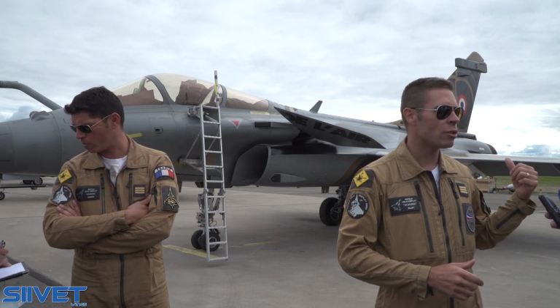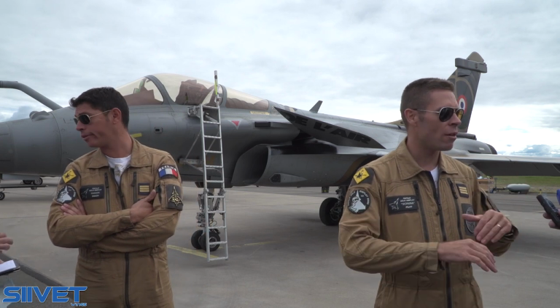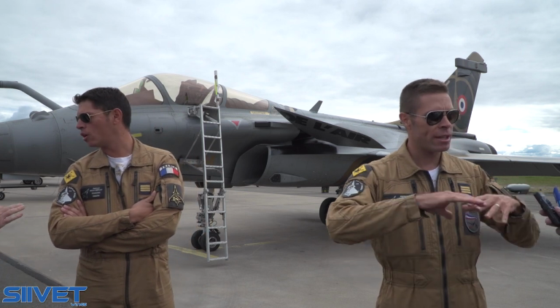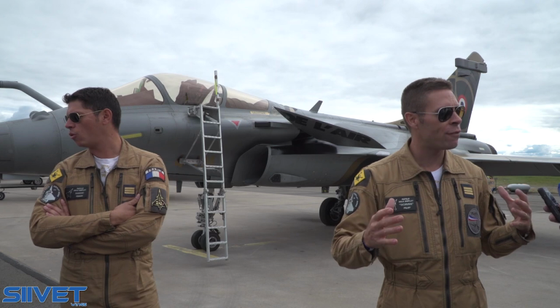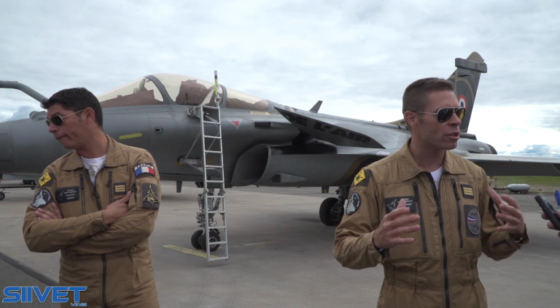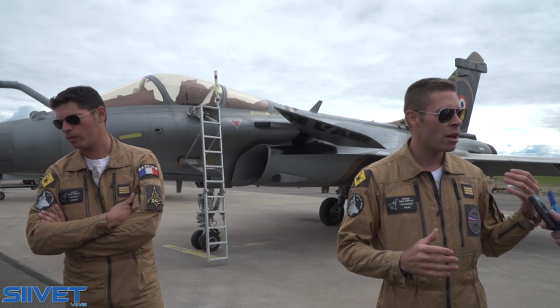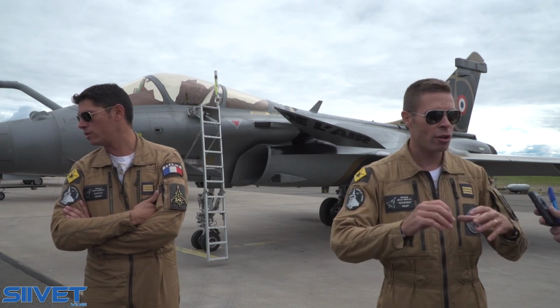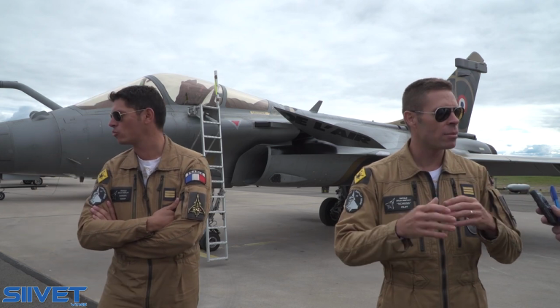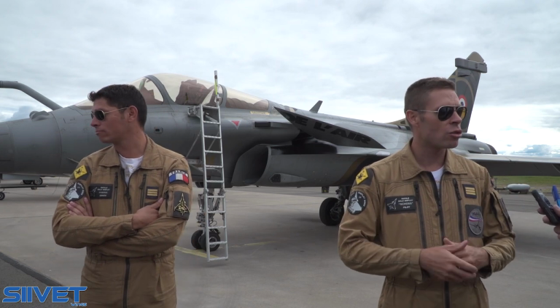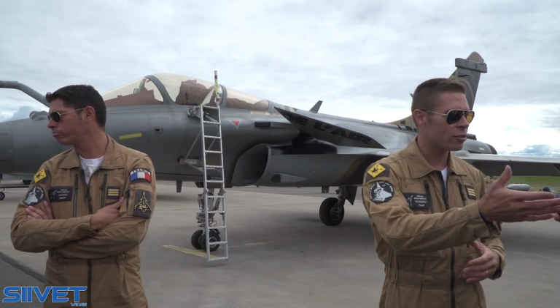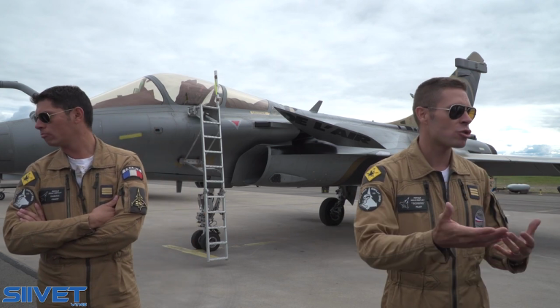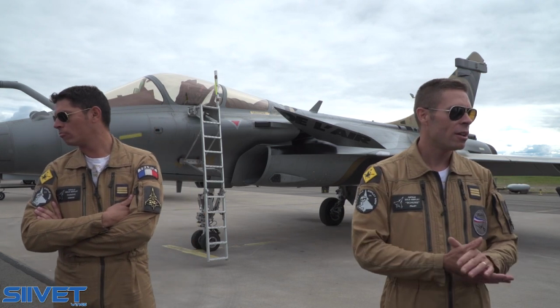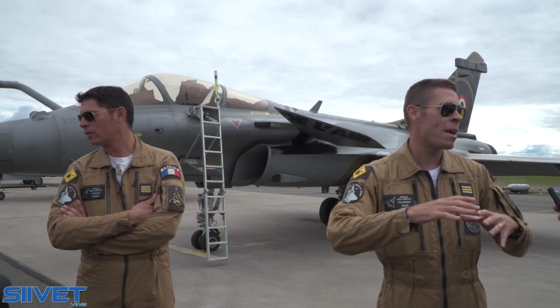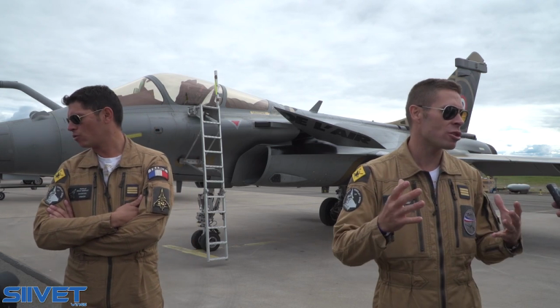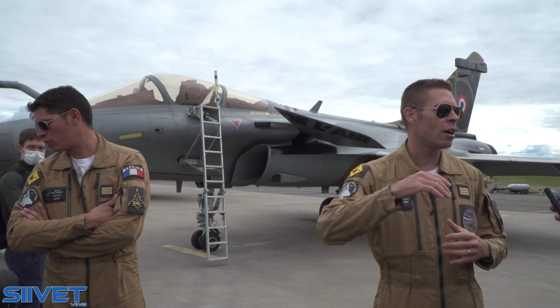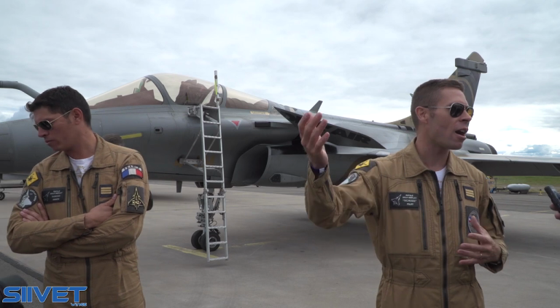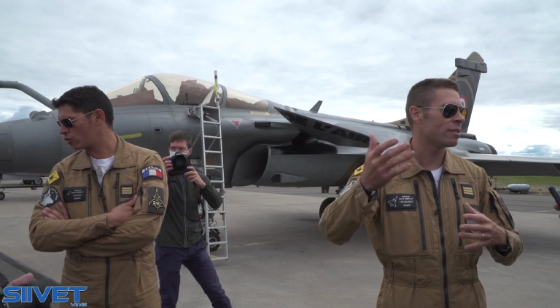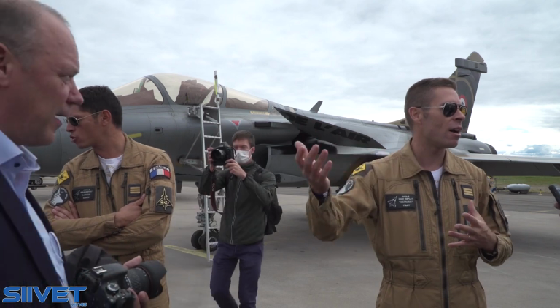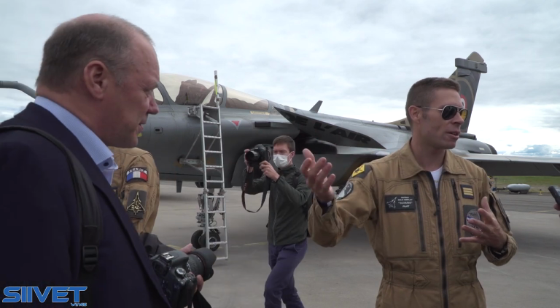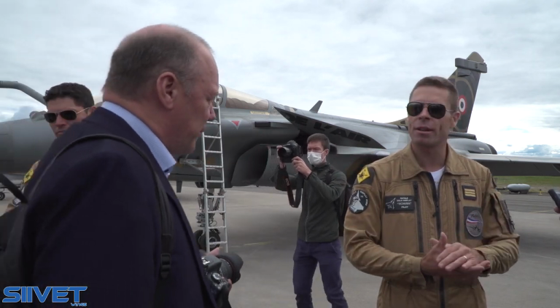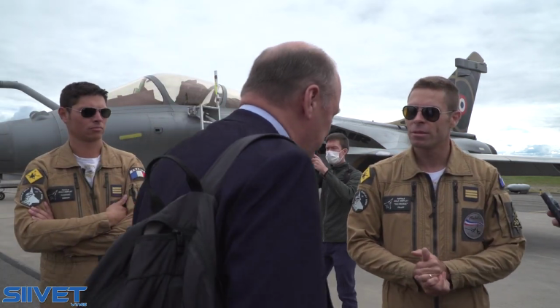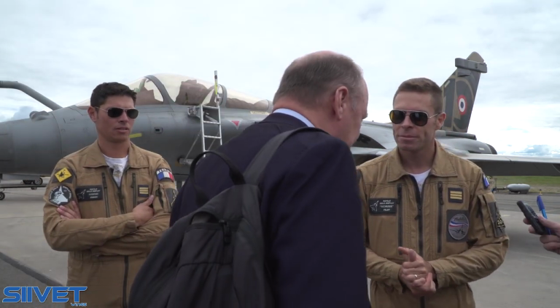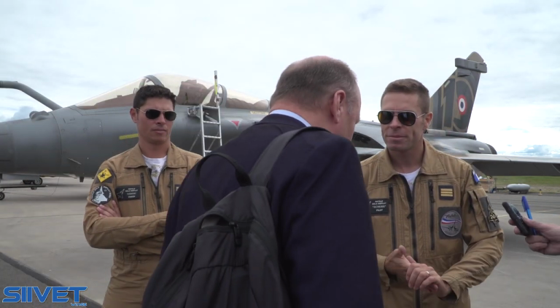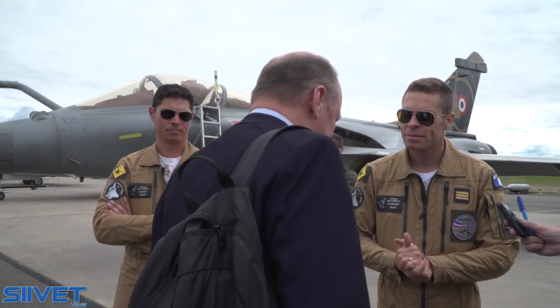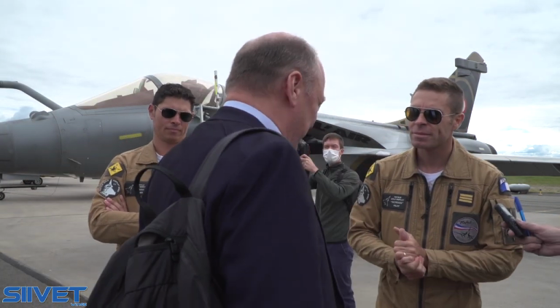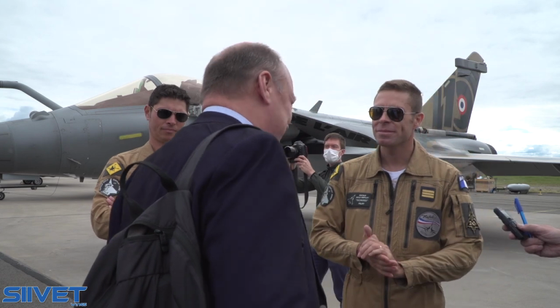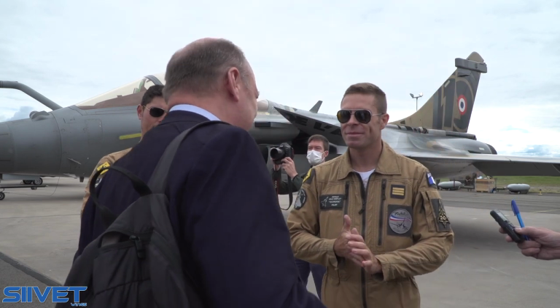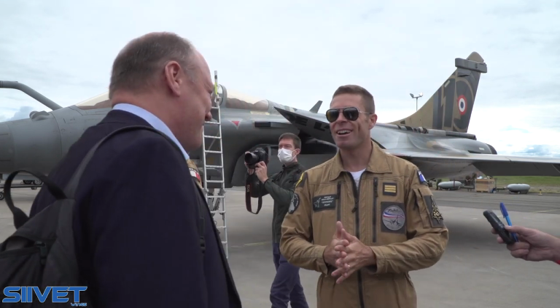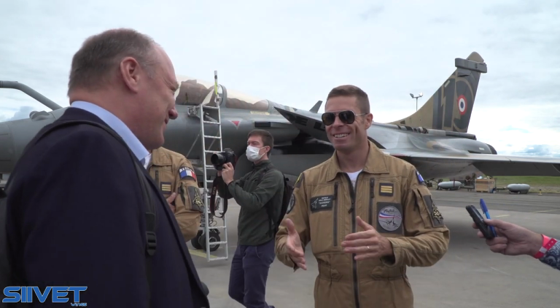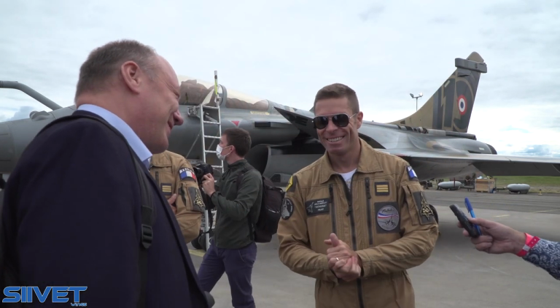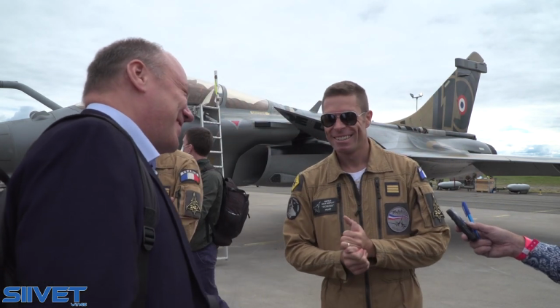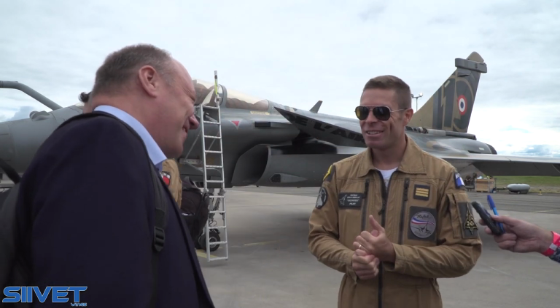You can do every kind of mission — that's the main mission in Iraq and Syria. How does the Rafale cope with the S-400 system? Can you tell me something about that?